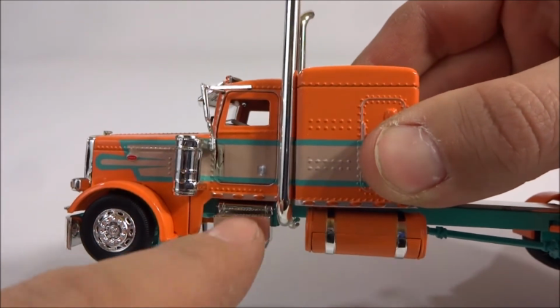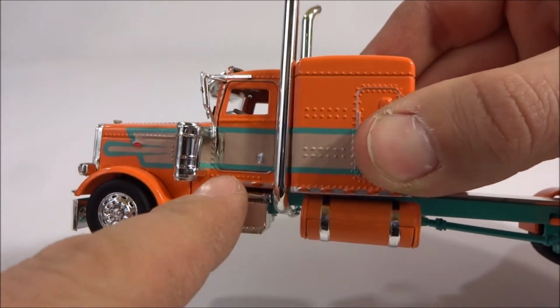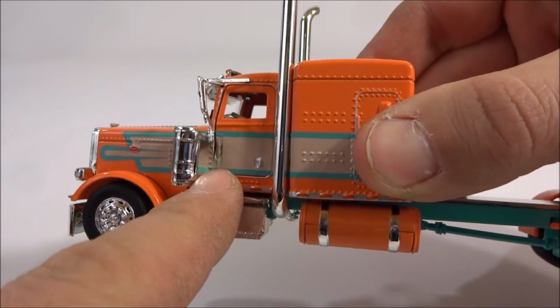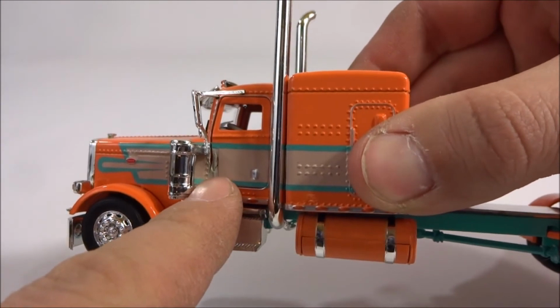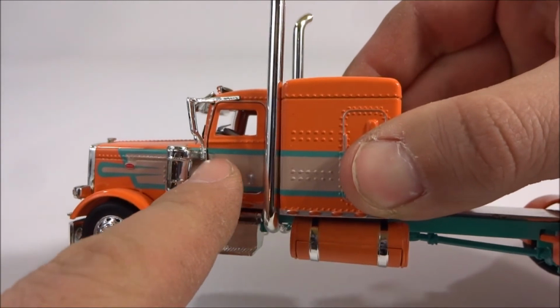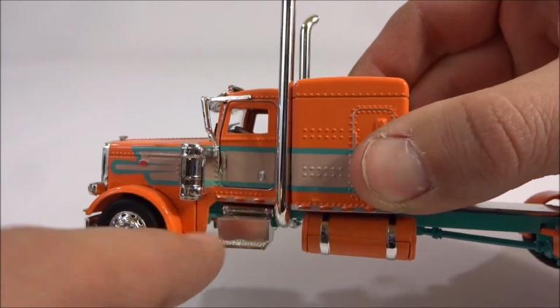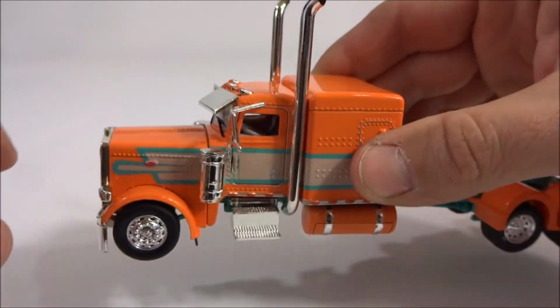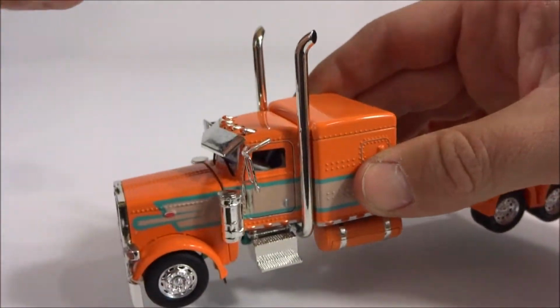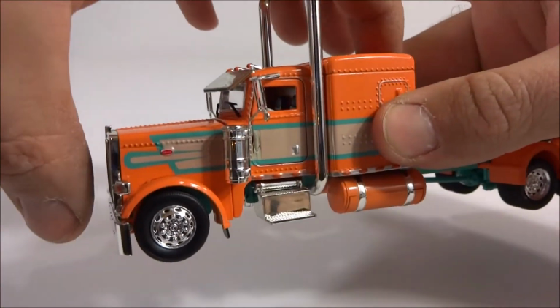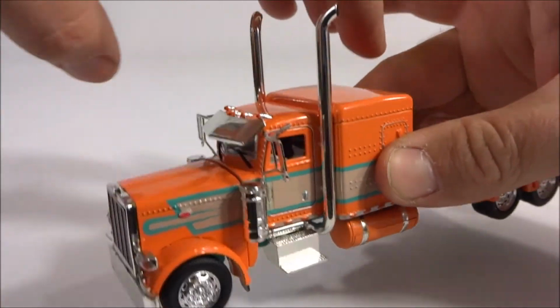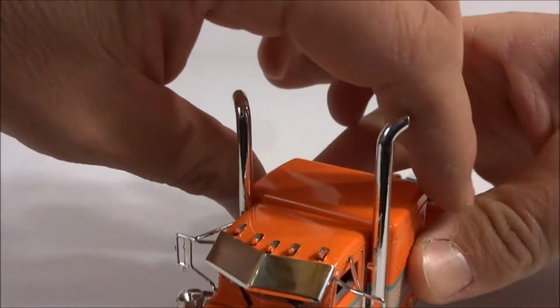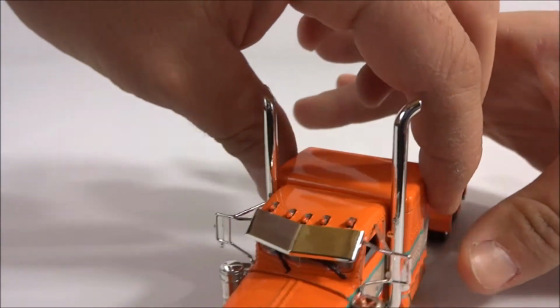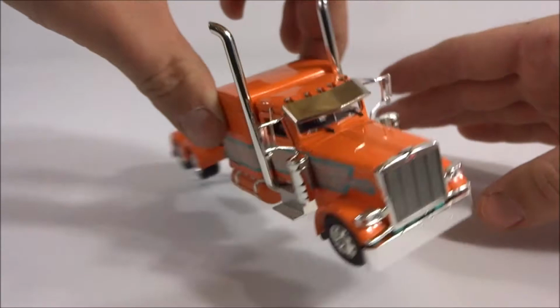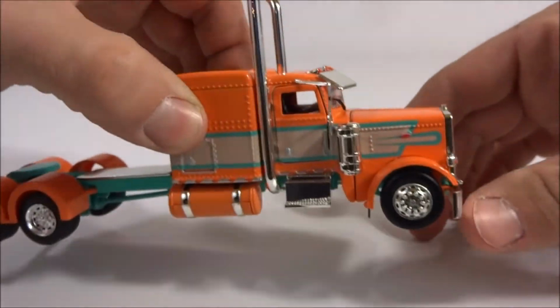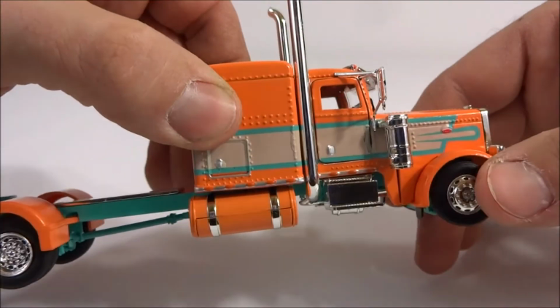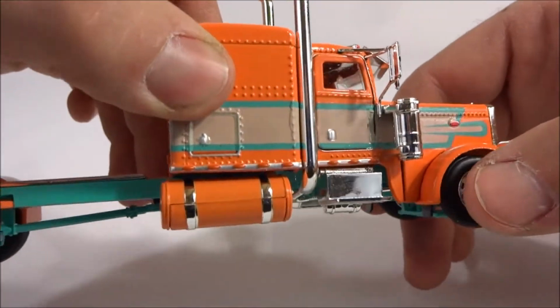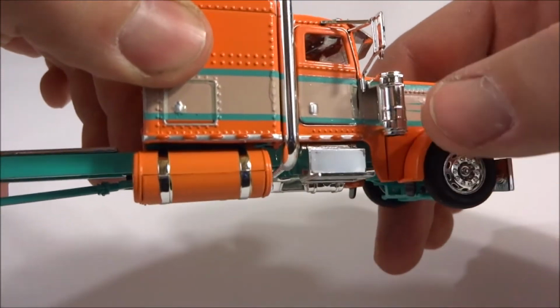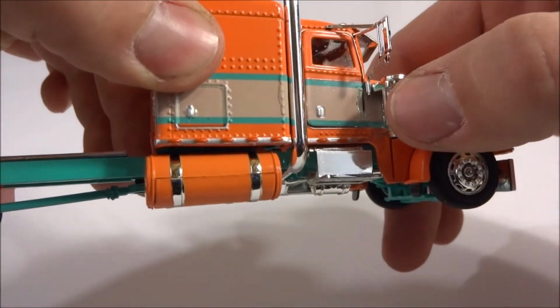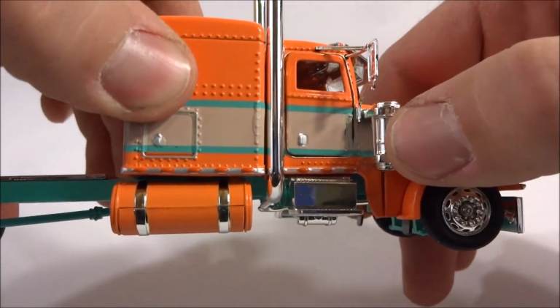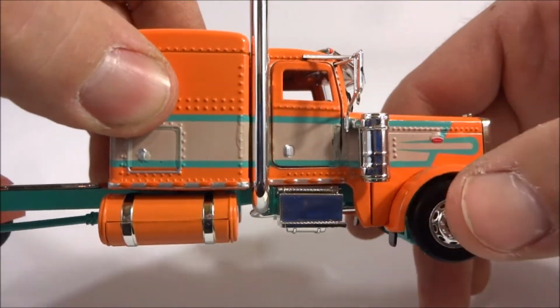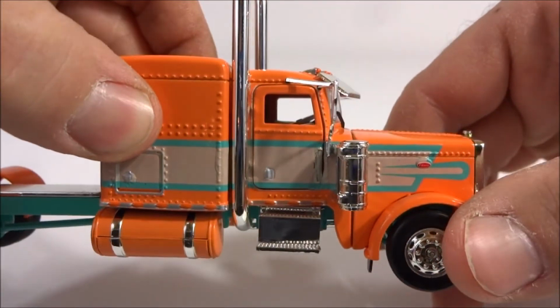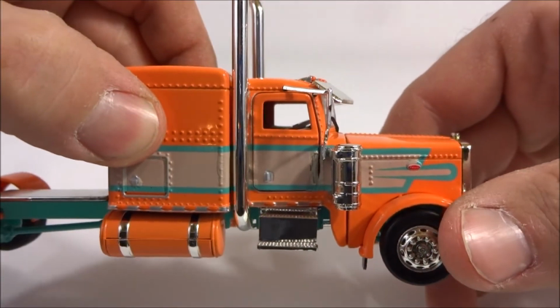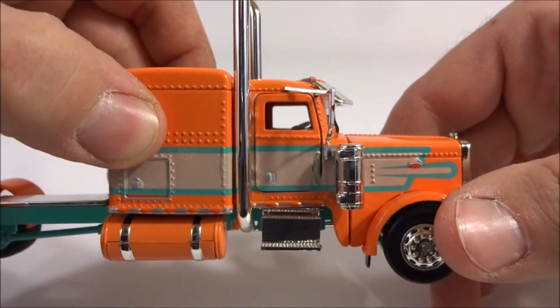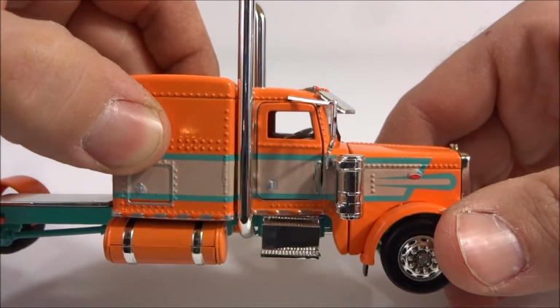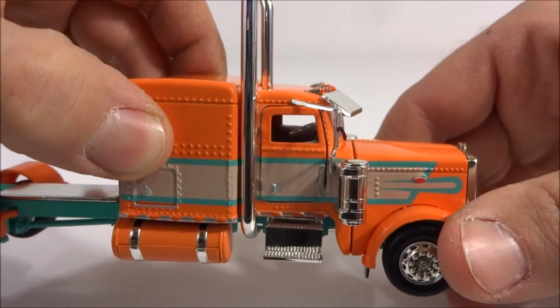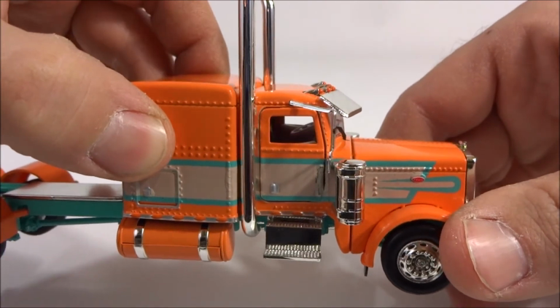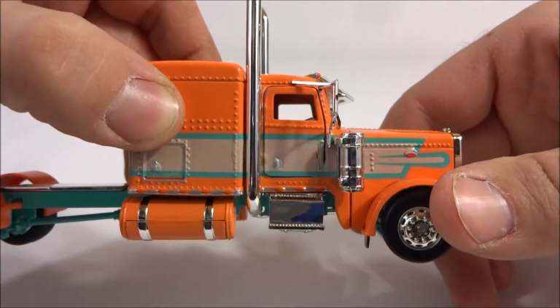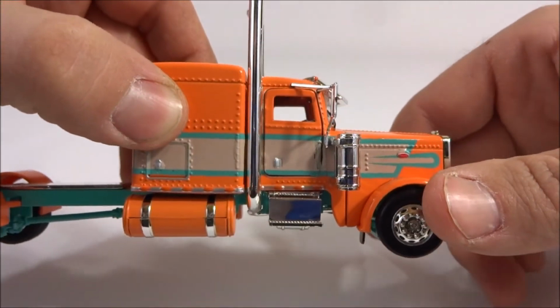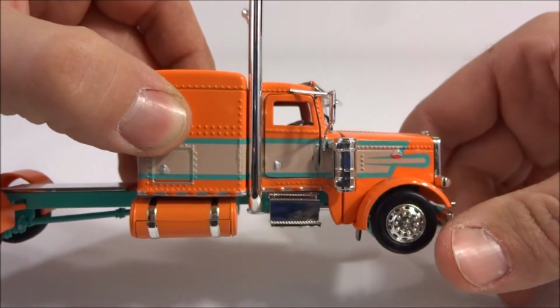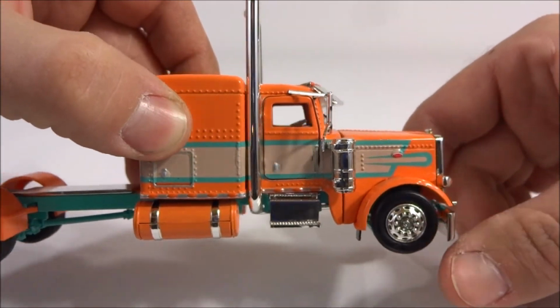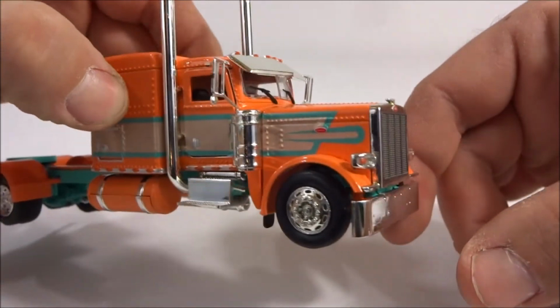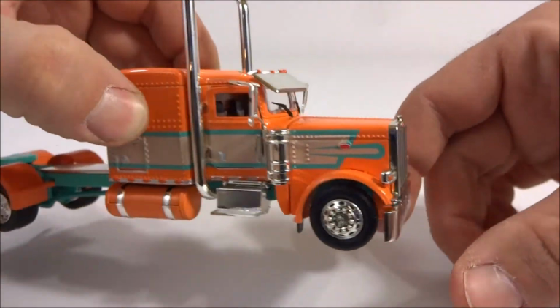I'm kind of scared to open up the doors because I don't want to break that off. I don't know if that's paint or tape or what it is. You can see it's kind of cracked there.